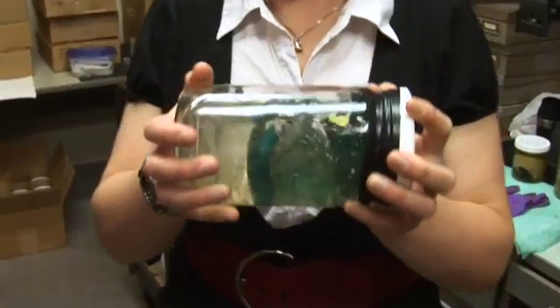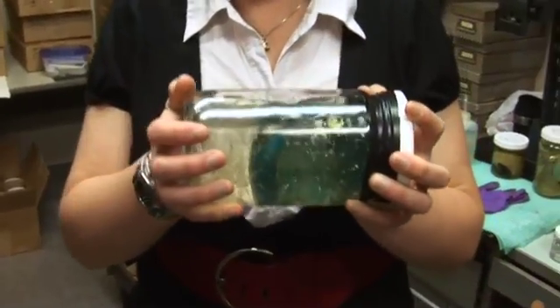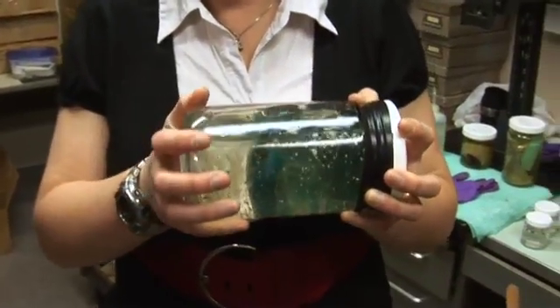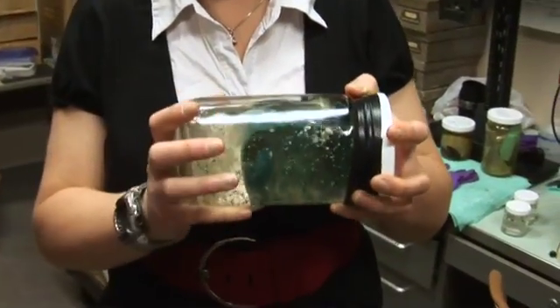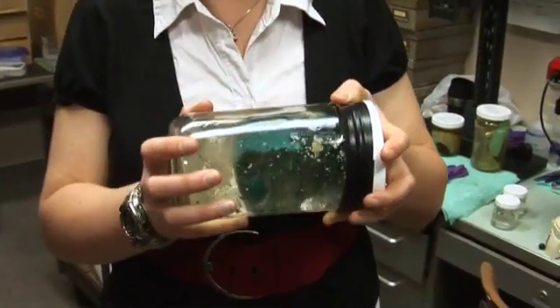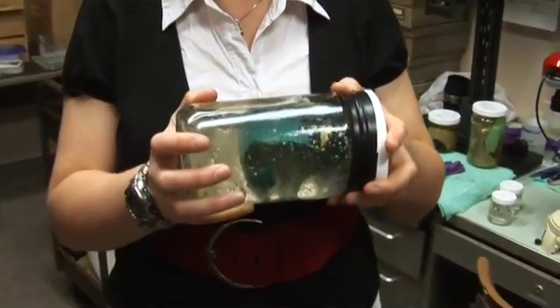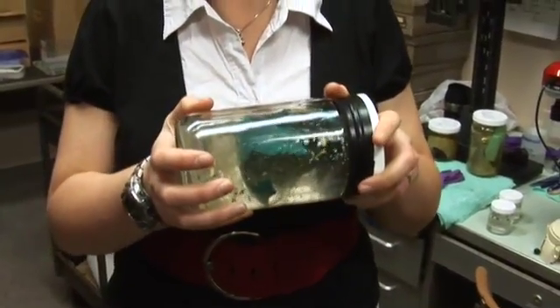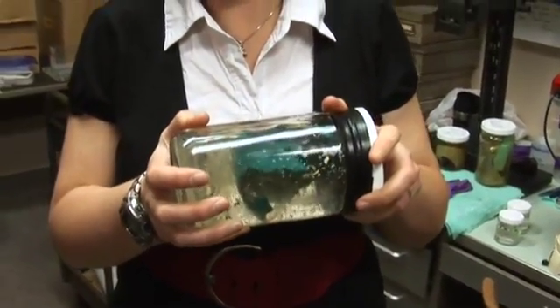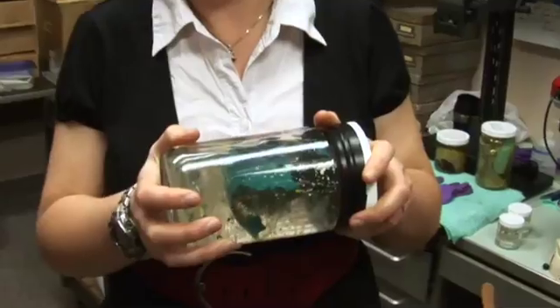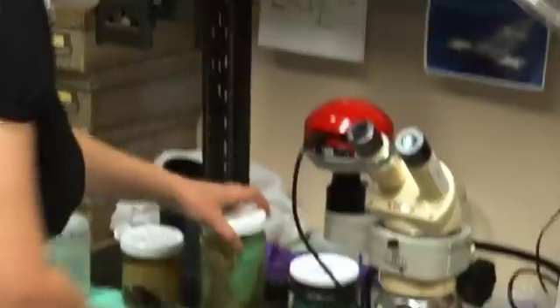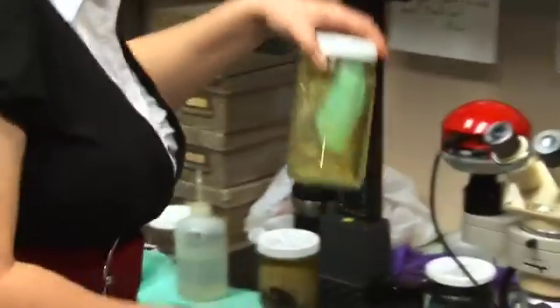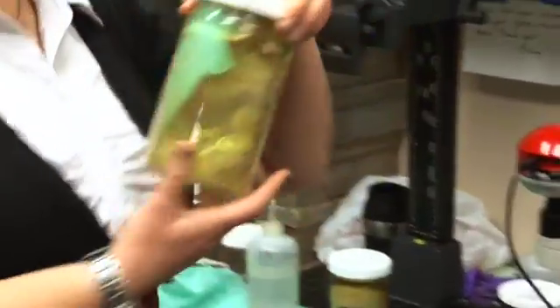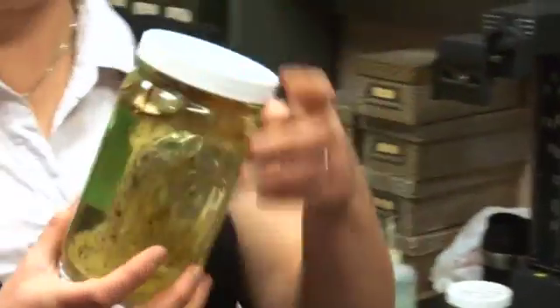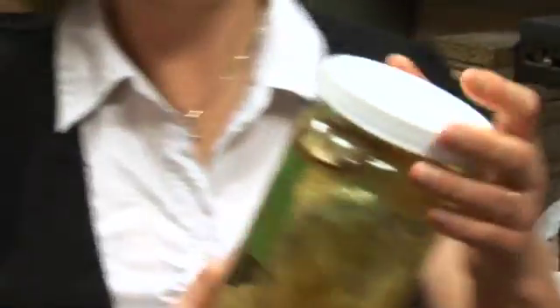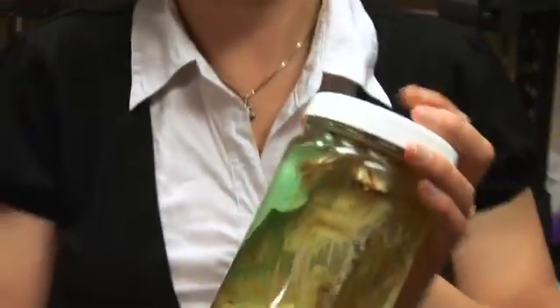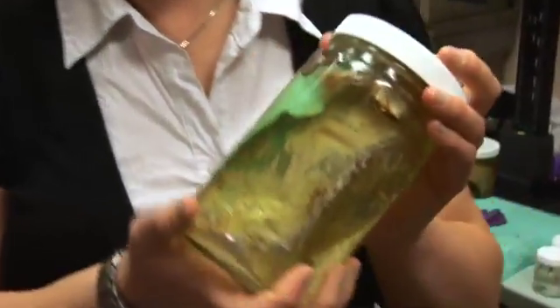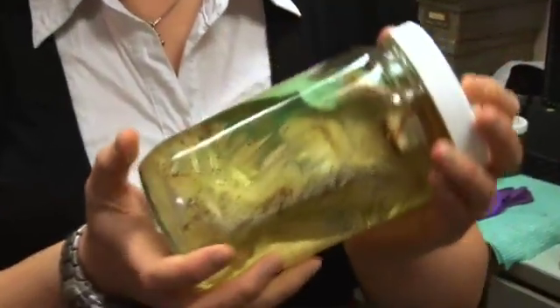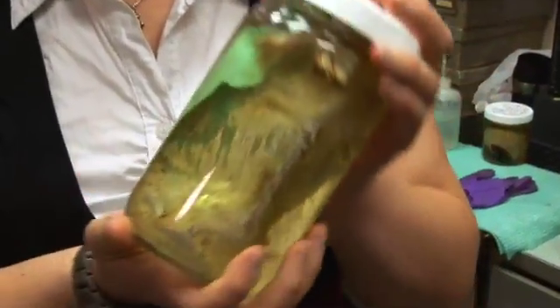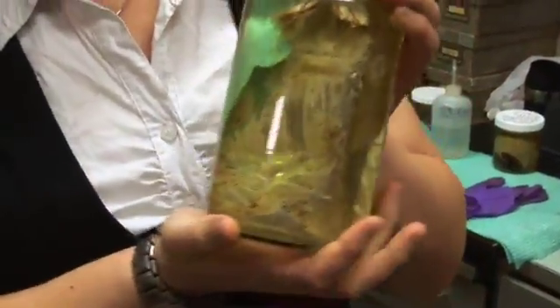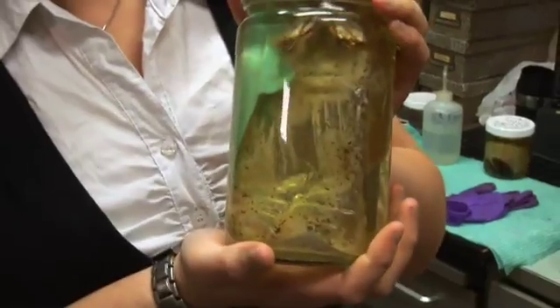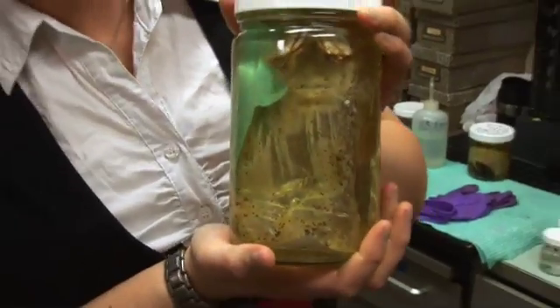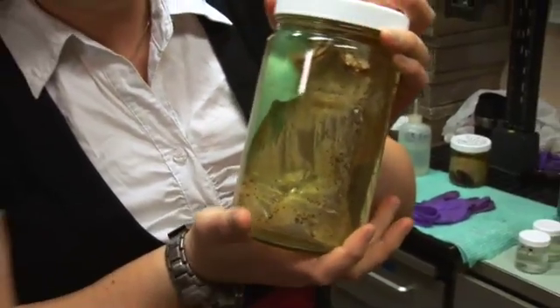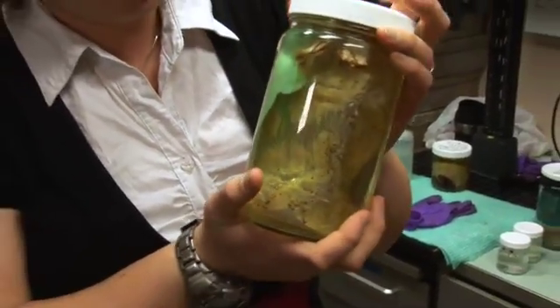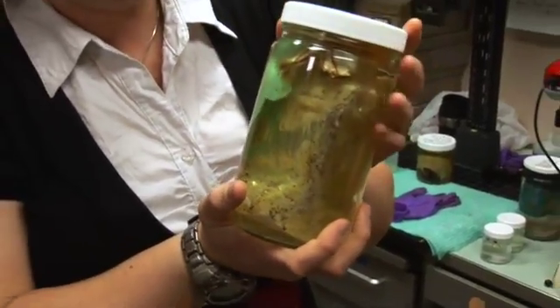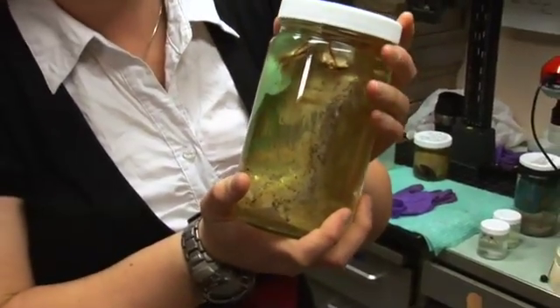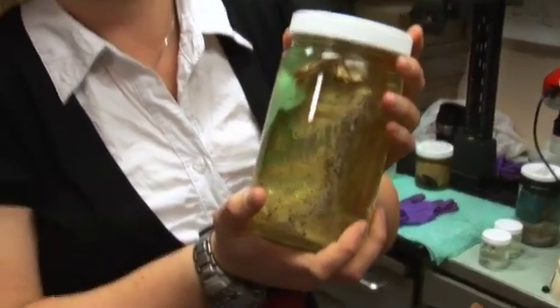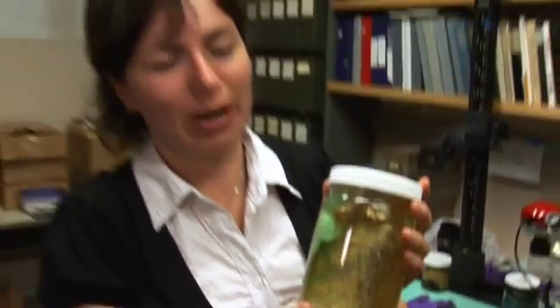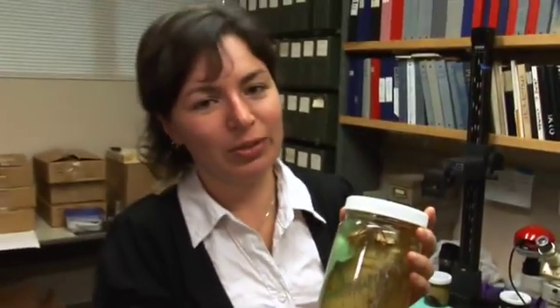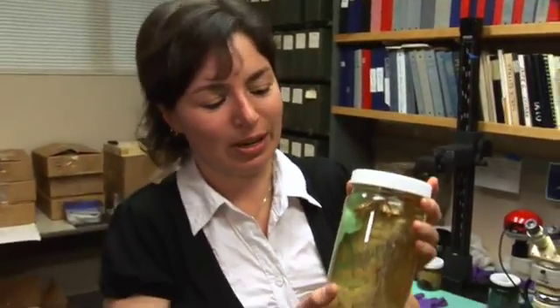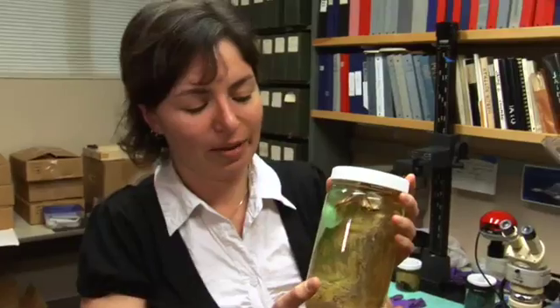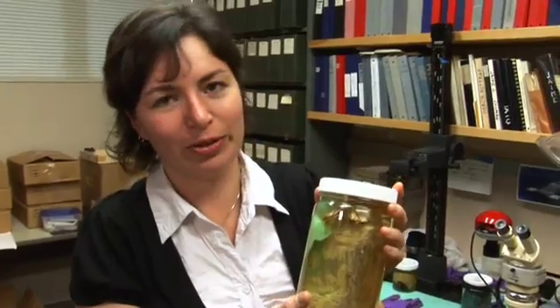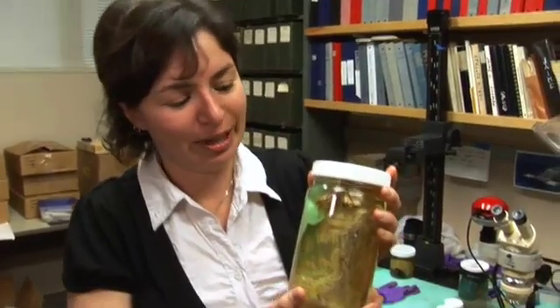This is a surface sample that we took with a plankton net. Here's another one of our finds — in this jar, a plastic drink bottle with barnacles and bryozoans, which are another kind of invertebrate, growing on it.